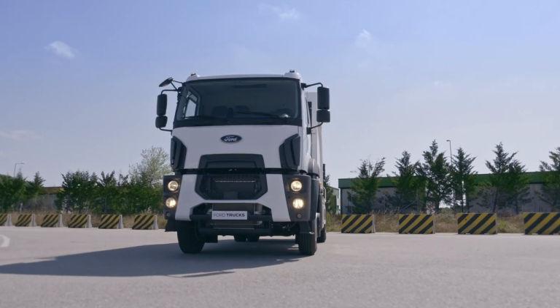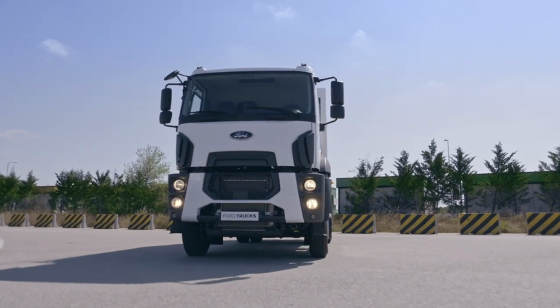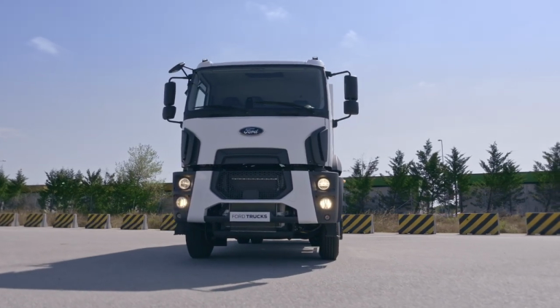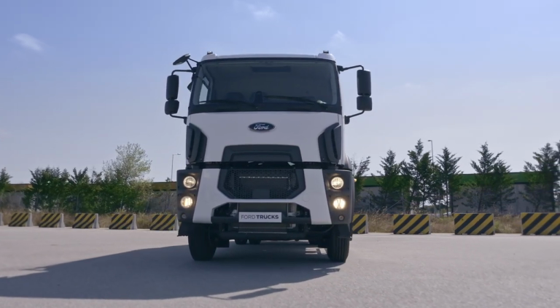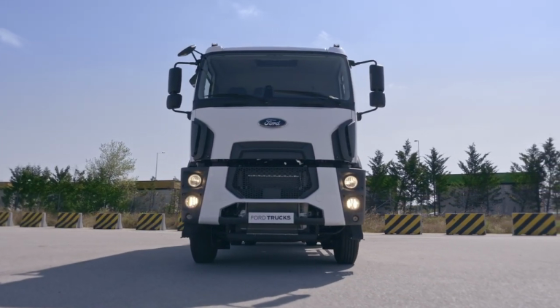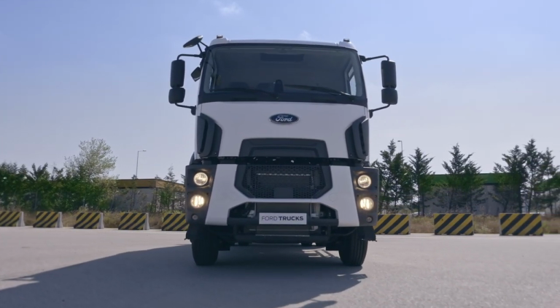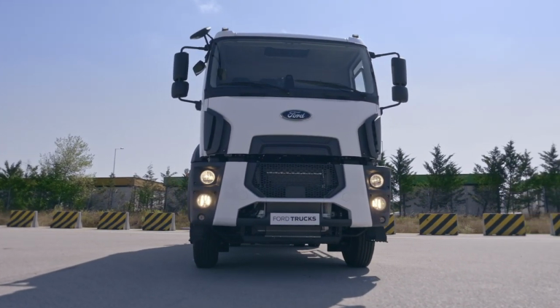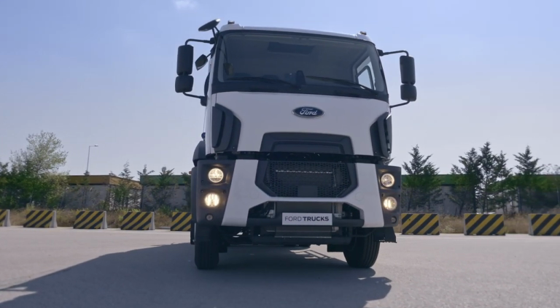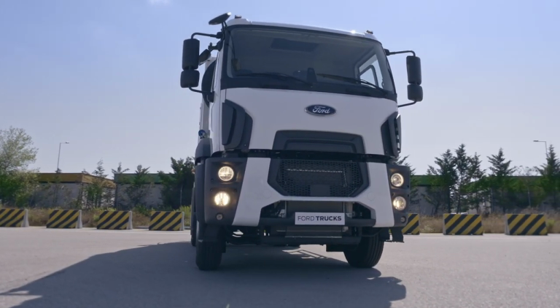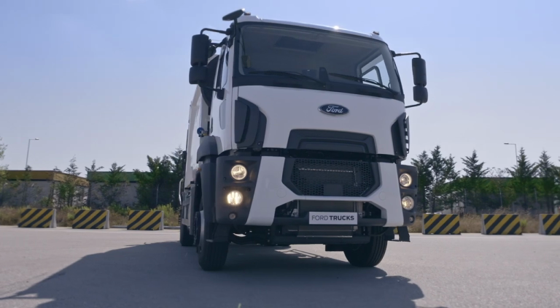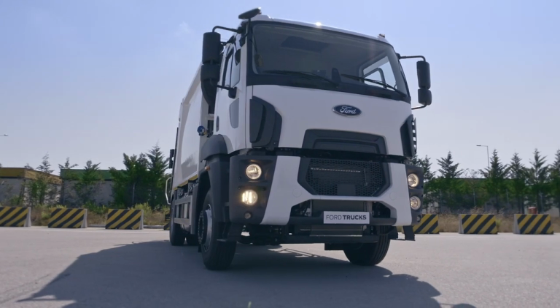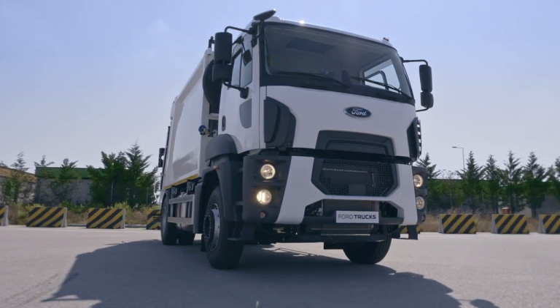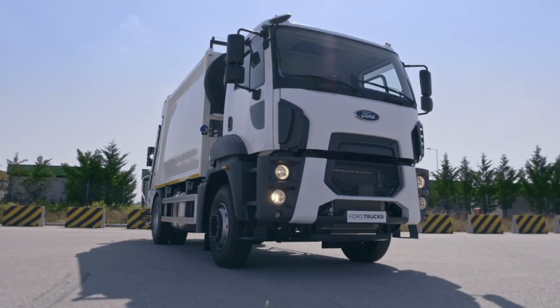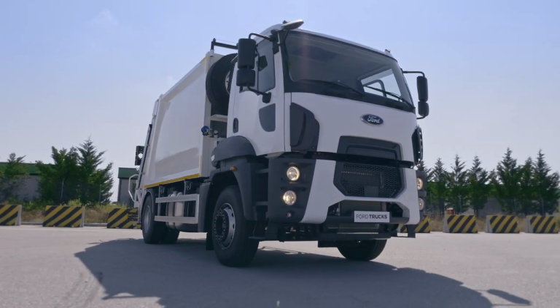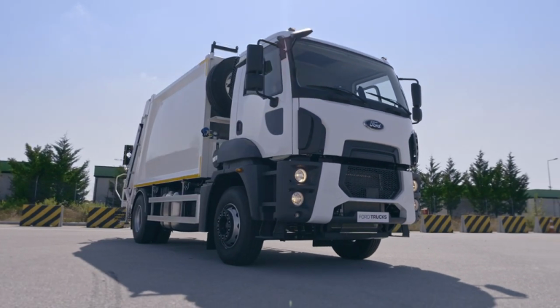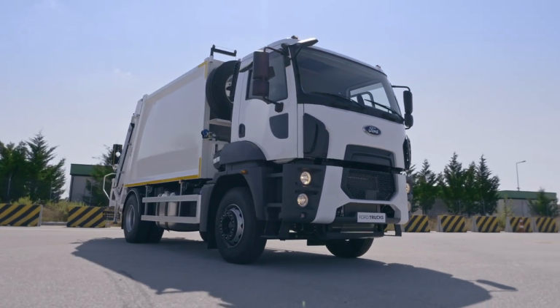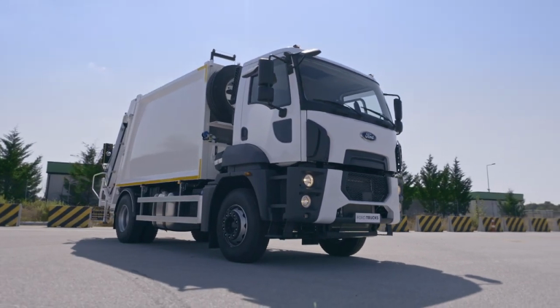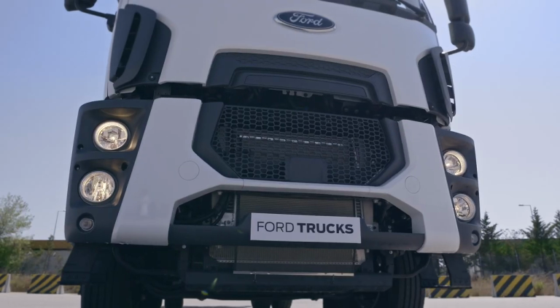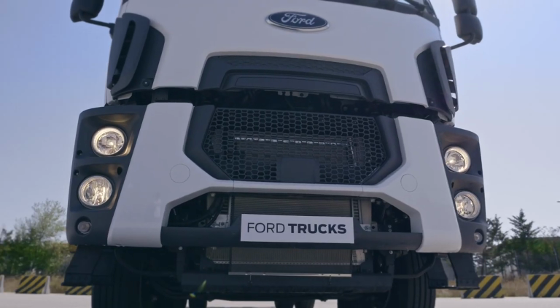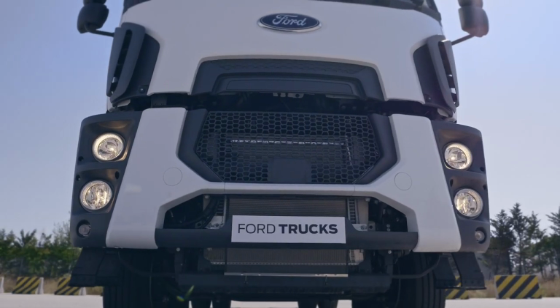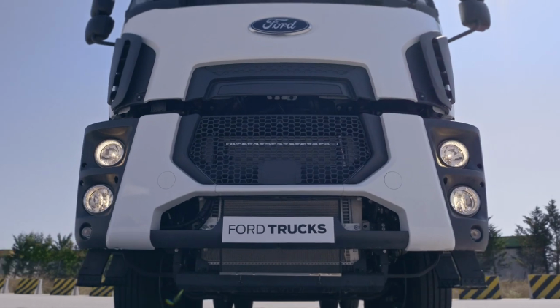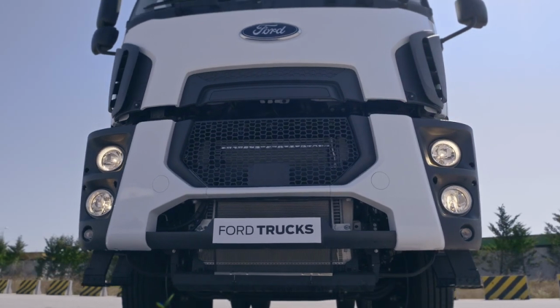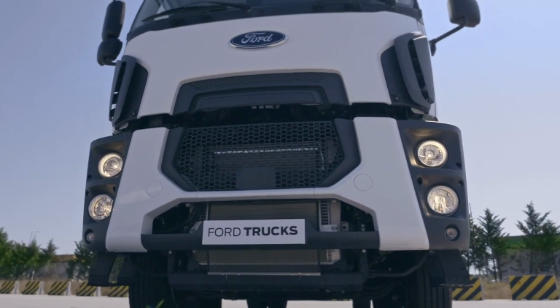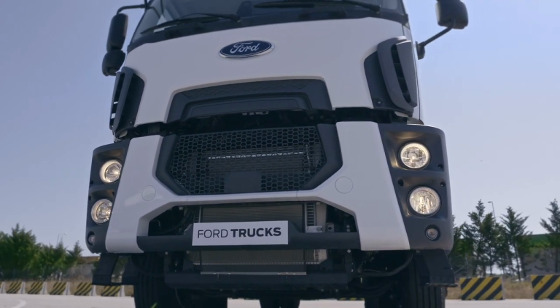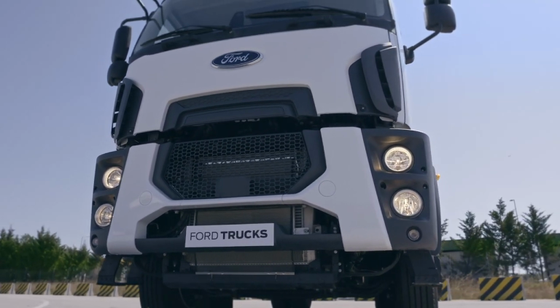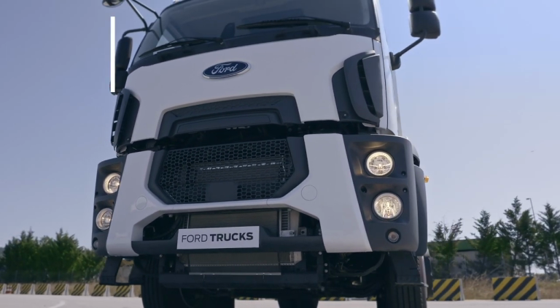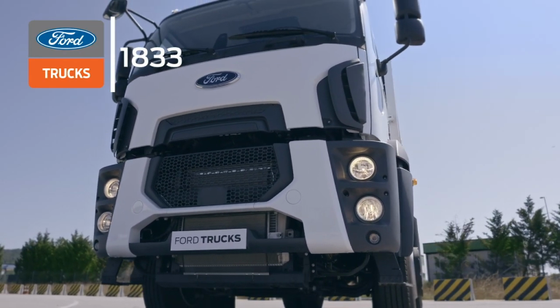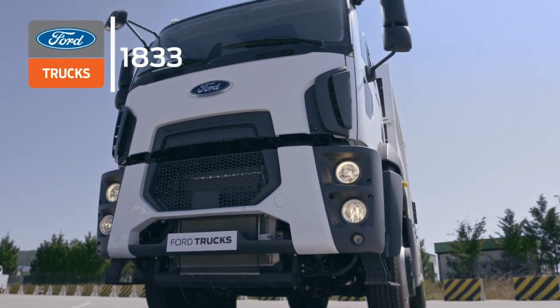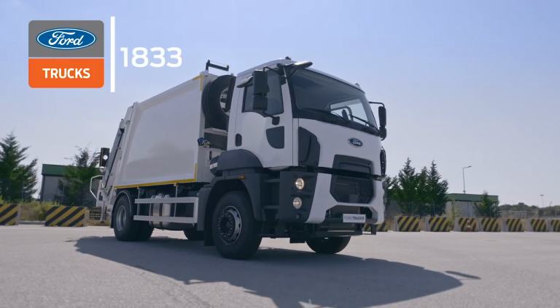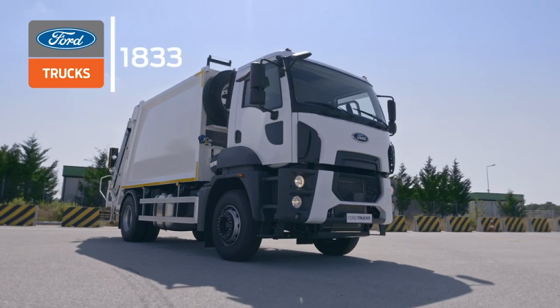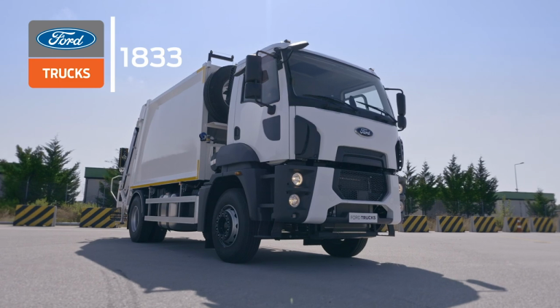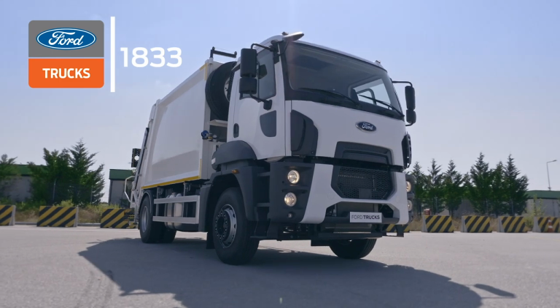Ford Trucks vehicles are your partners across all sectors and services, offering high performance and economical fuel consumption. Let's take a look at how to use the features which make the 1833 one of Ford Trucks' most powerful models.